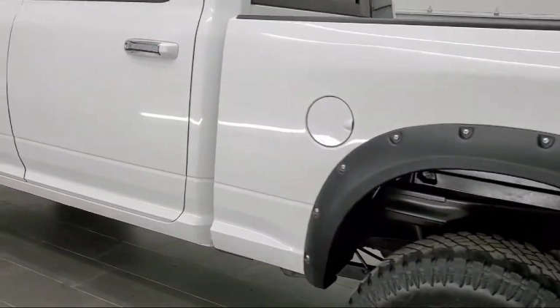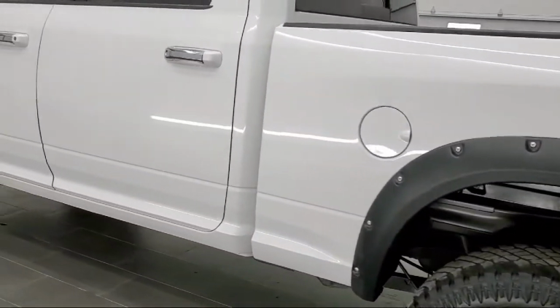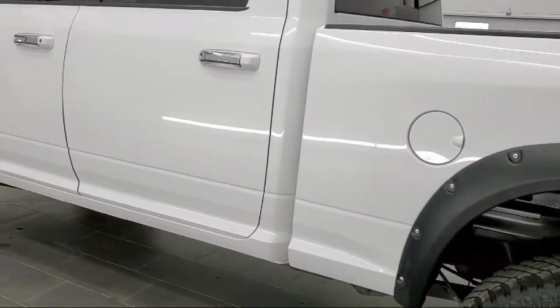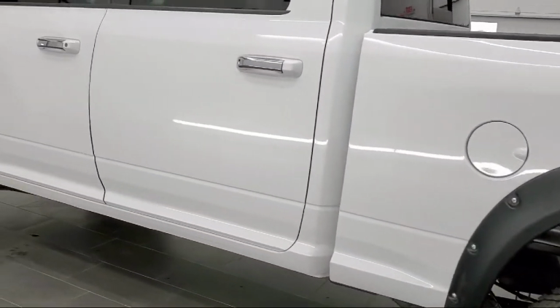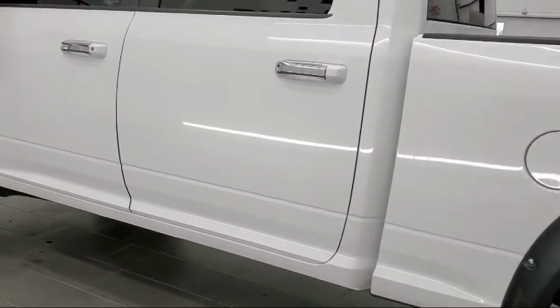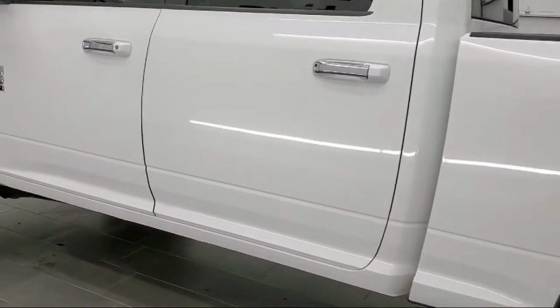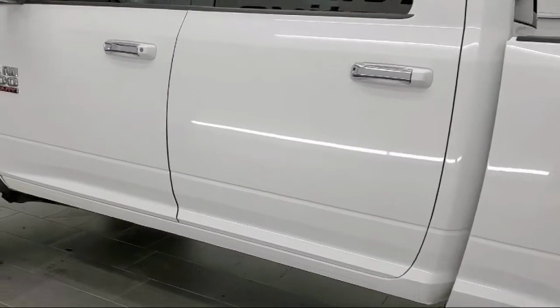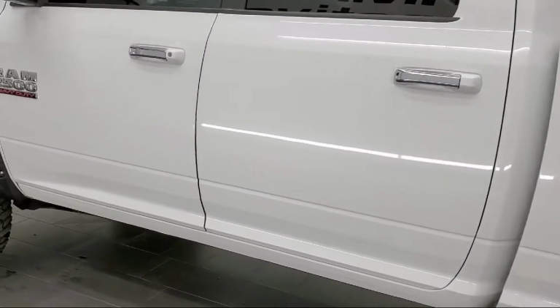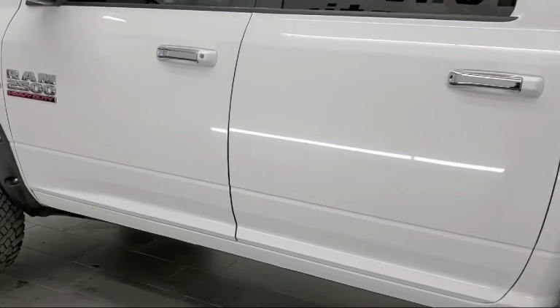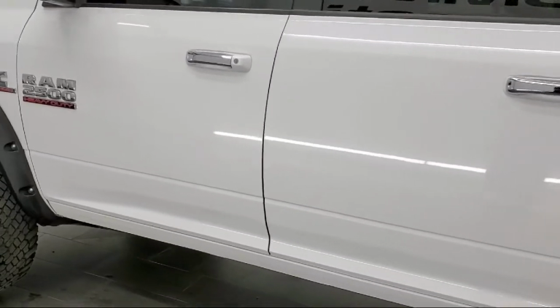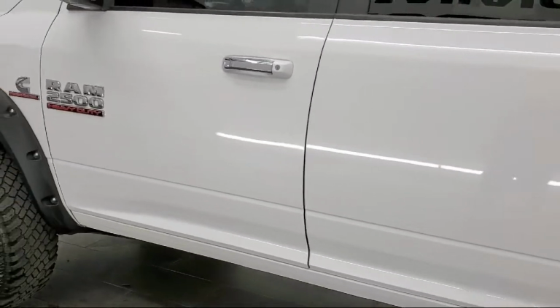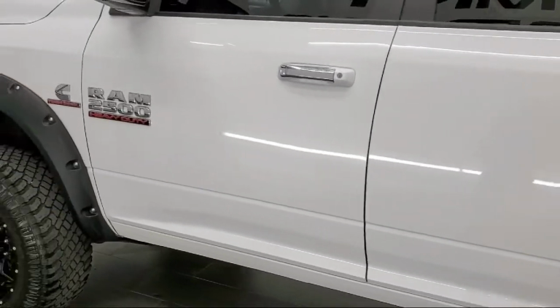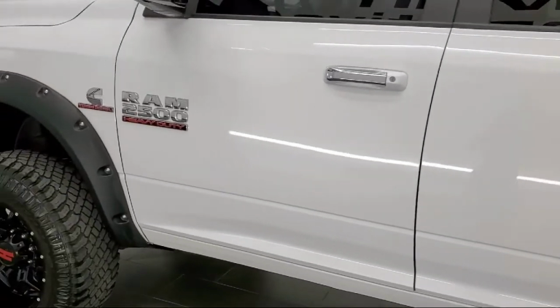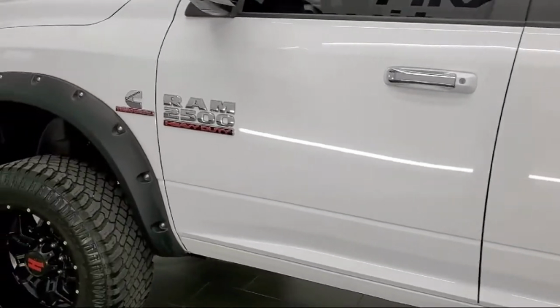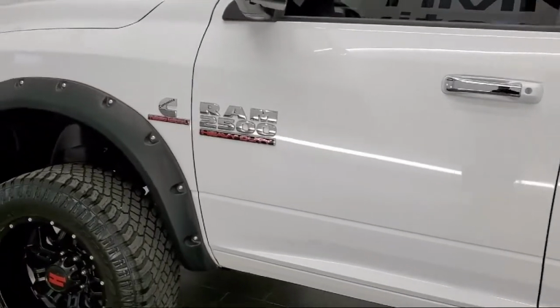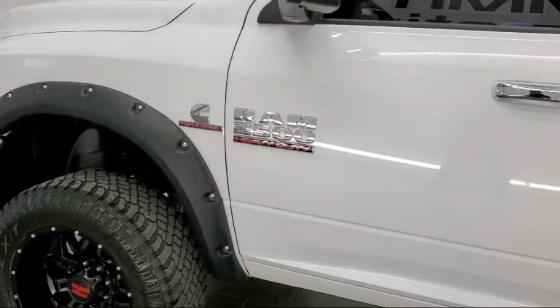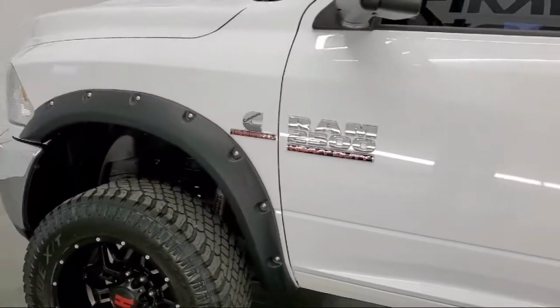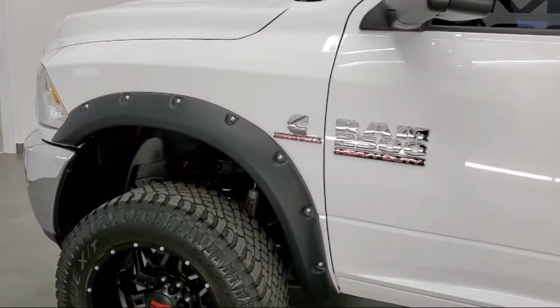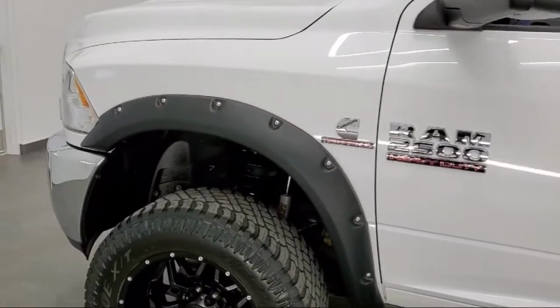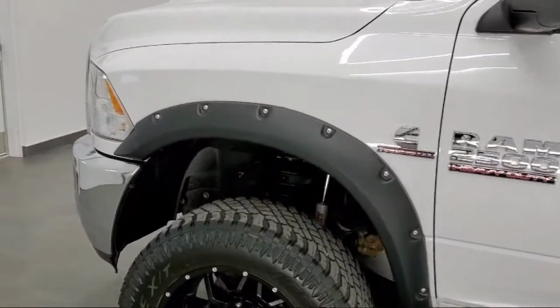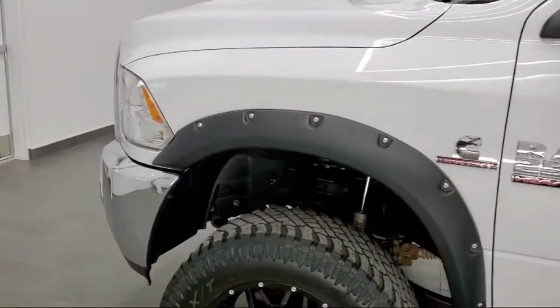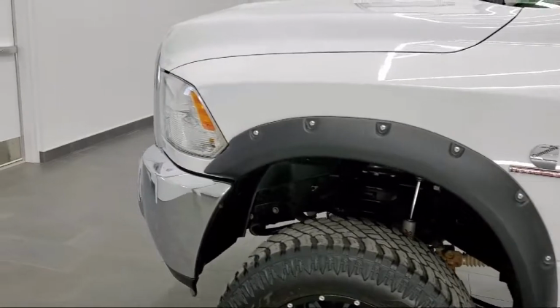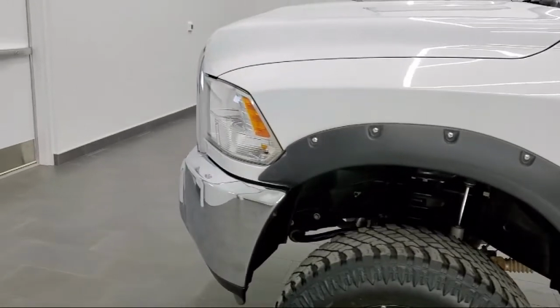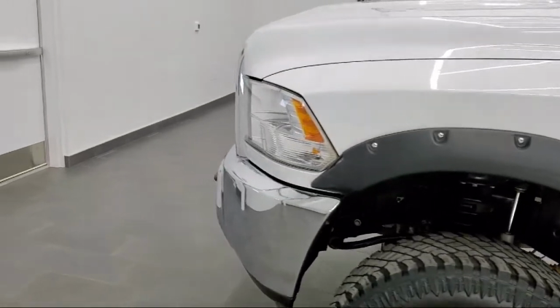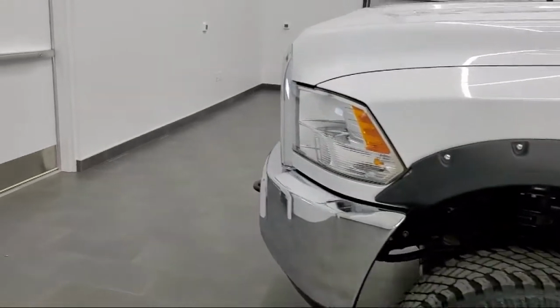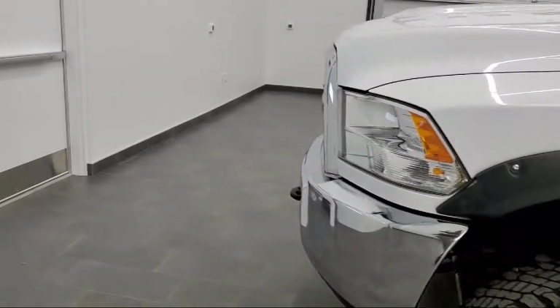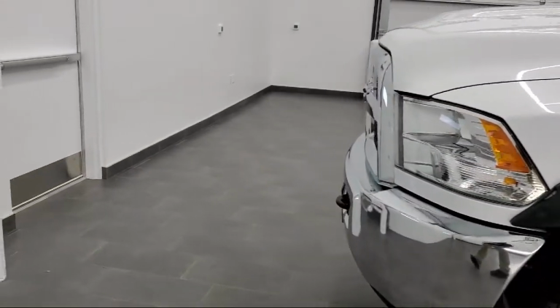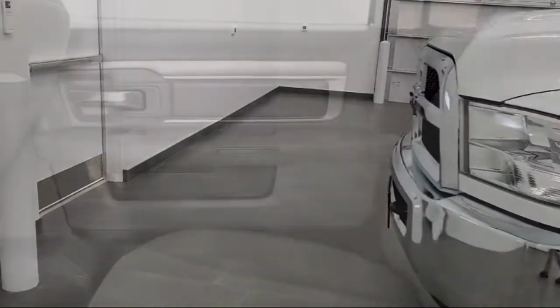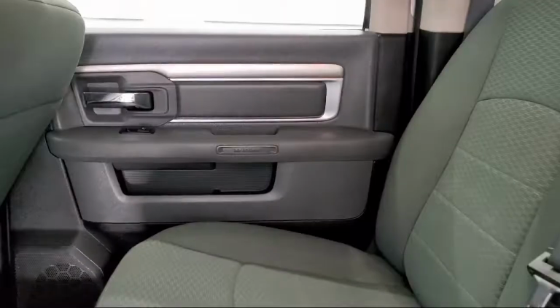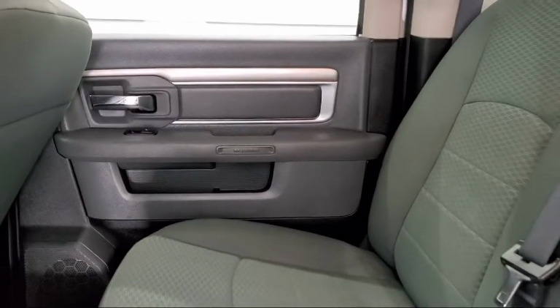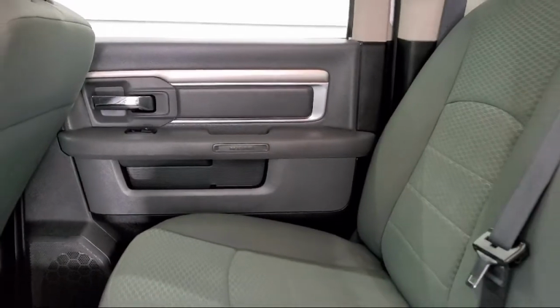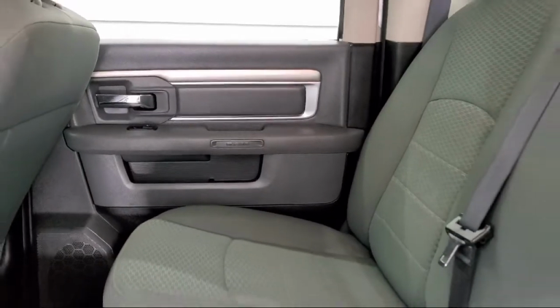As a customer-first certified Chrysler dealer, we will show you how much you mean to us, our valued customer. We also offer a large variety of financing options so you can get the vehicle you want without a problem.